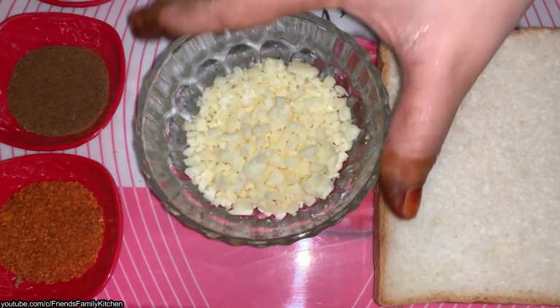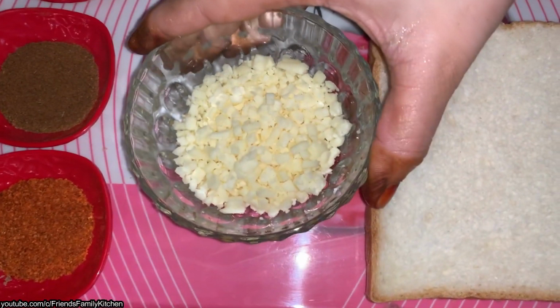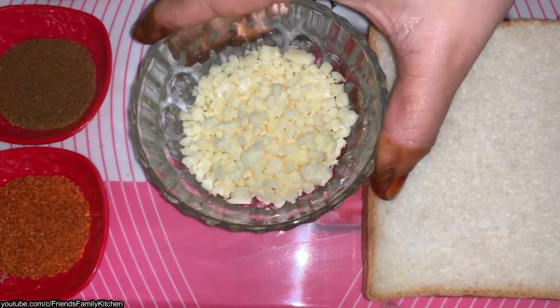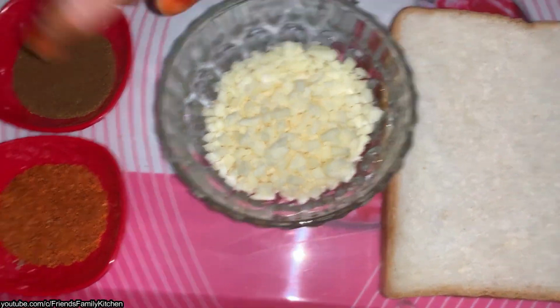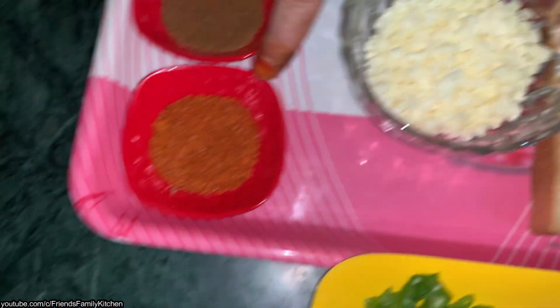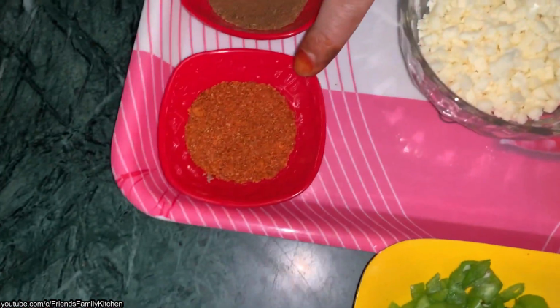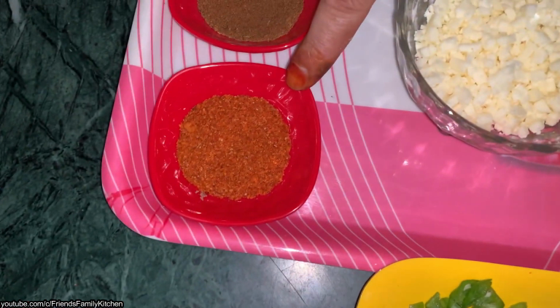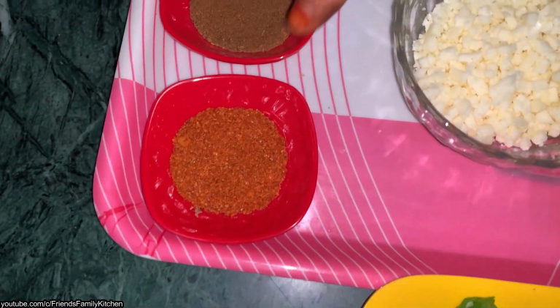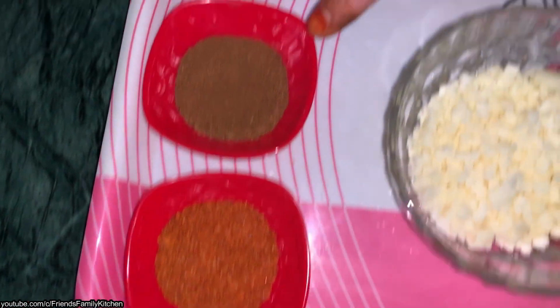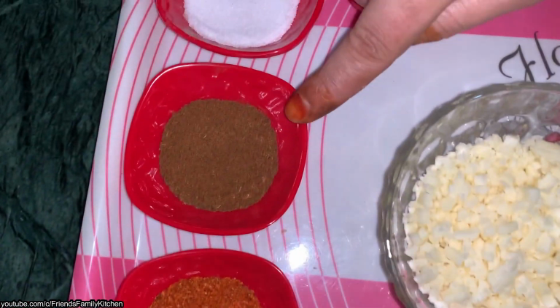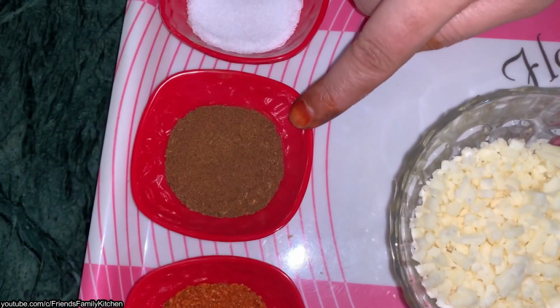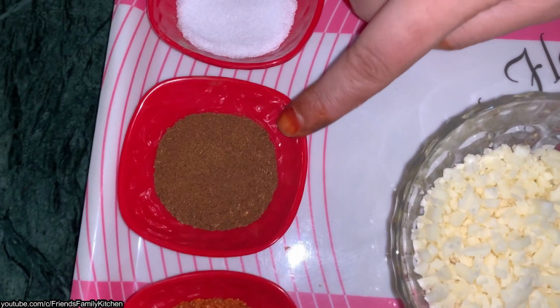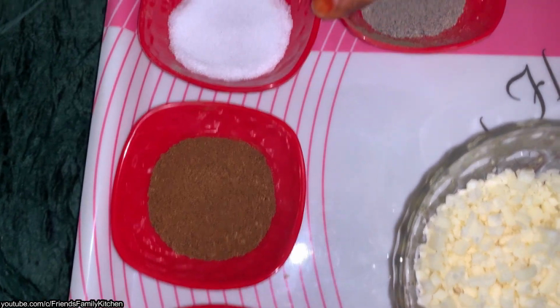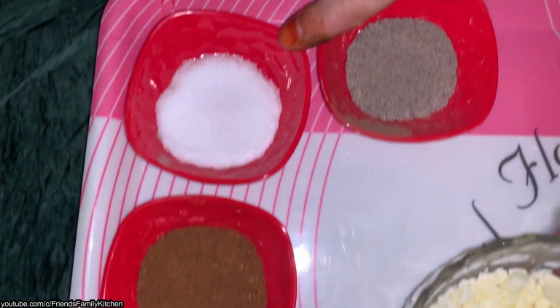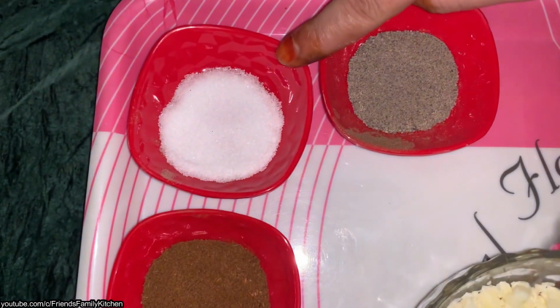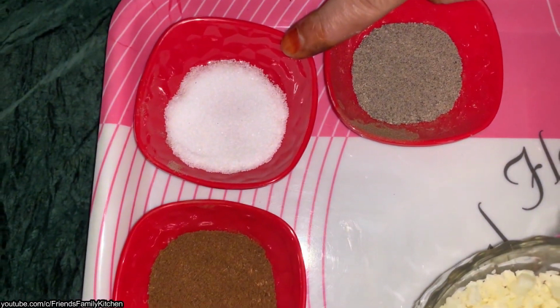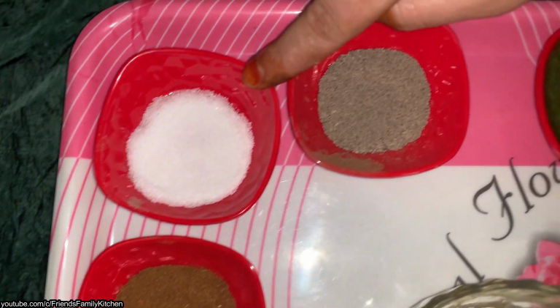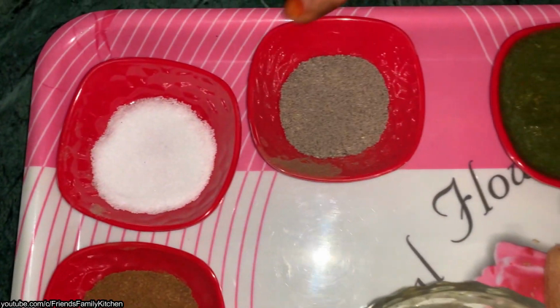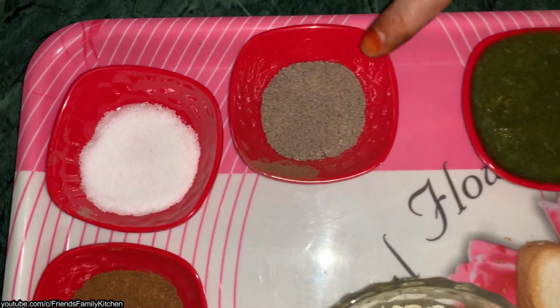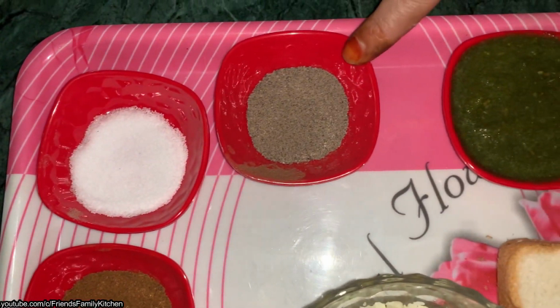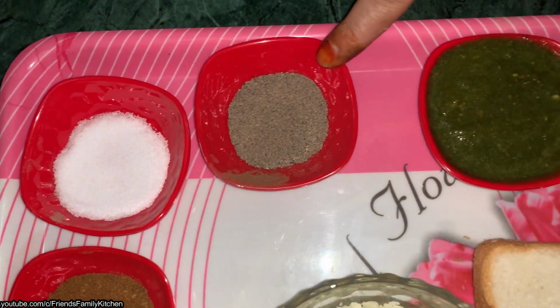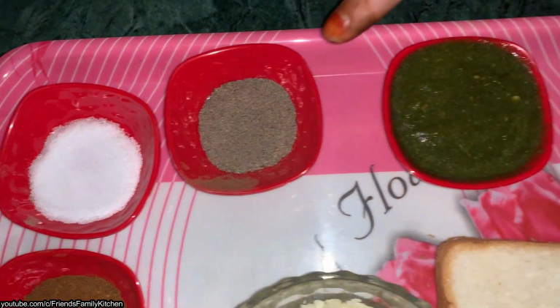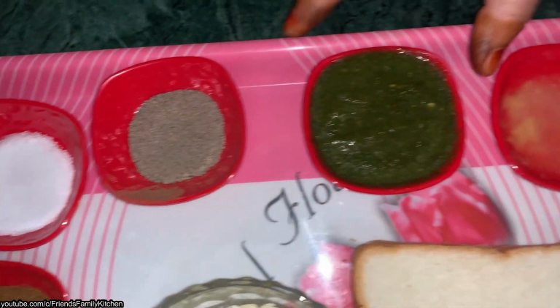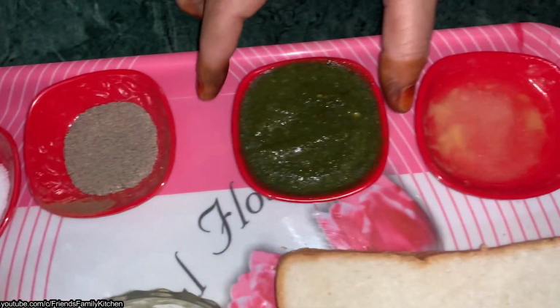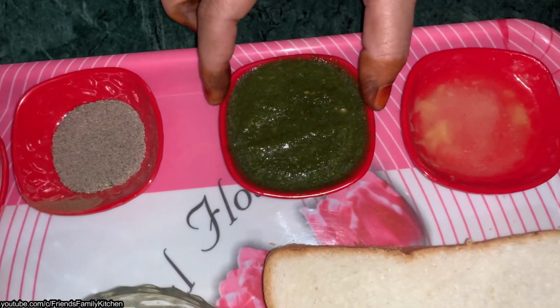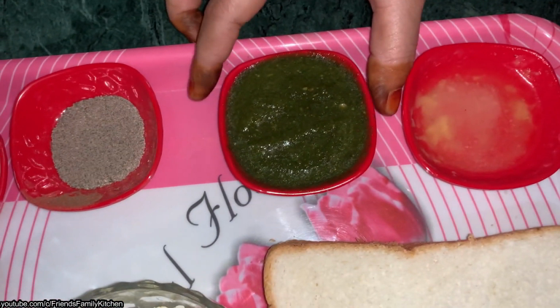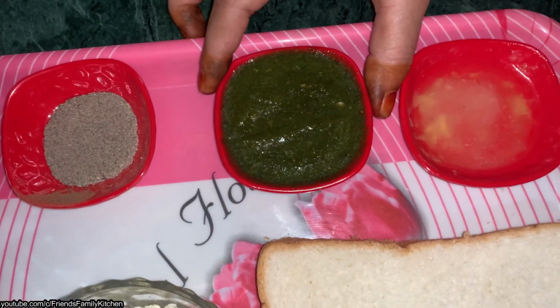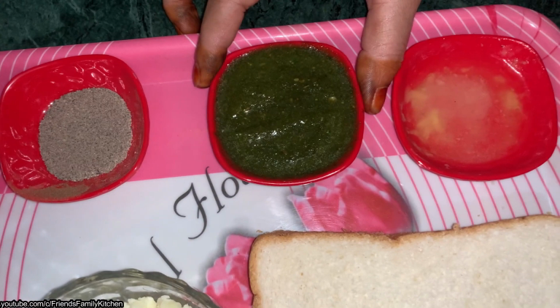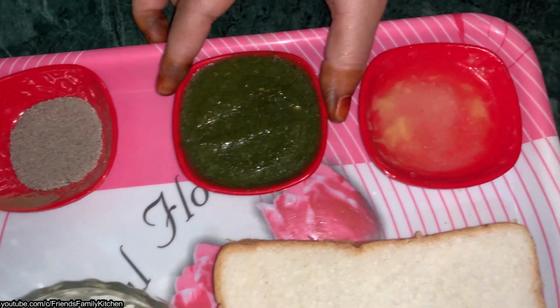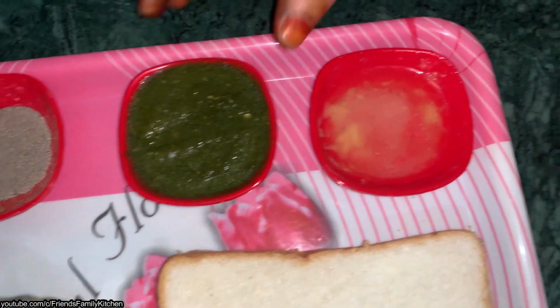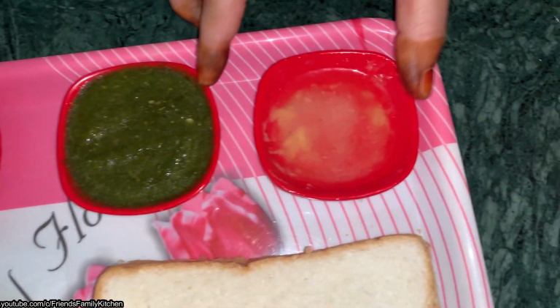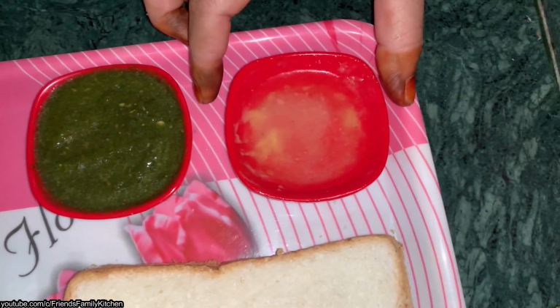Cheese. Red chili powder. Jeera powder. Black pepper powder. Green chutney. Butter.